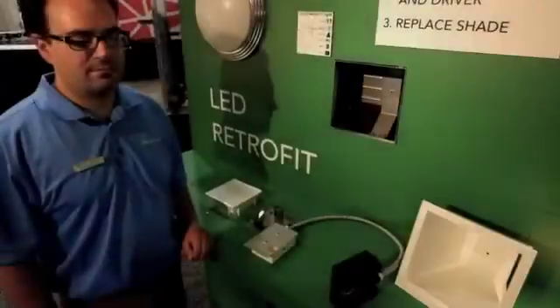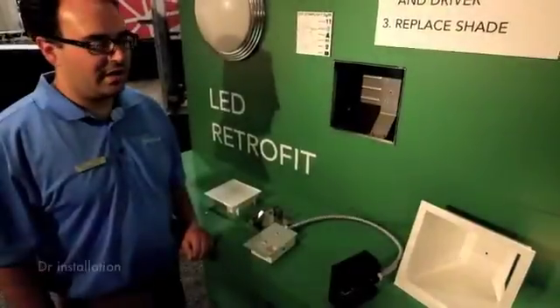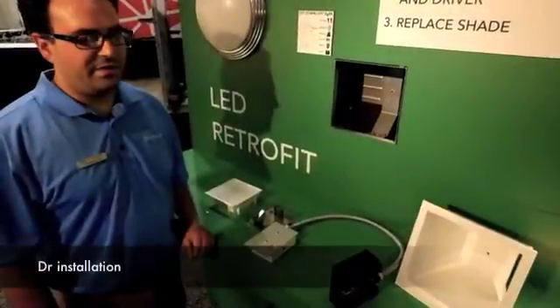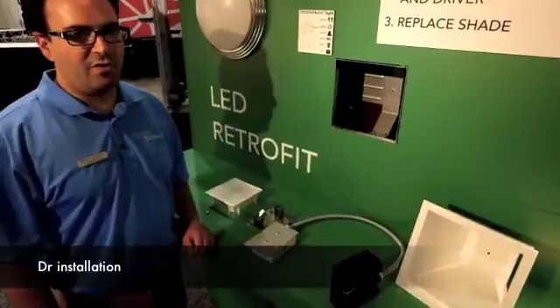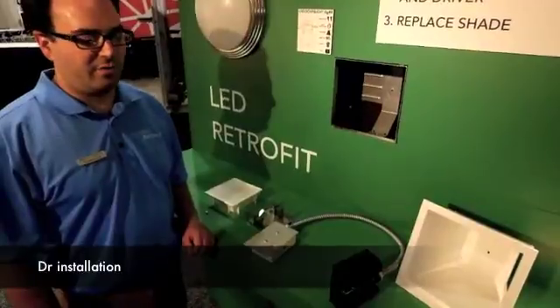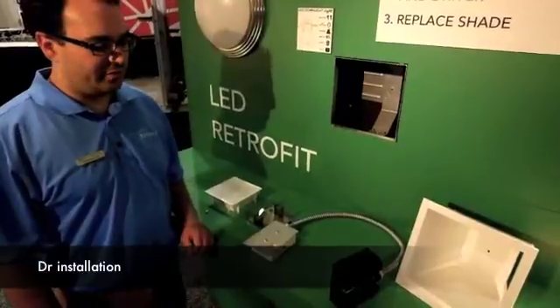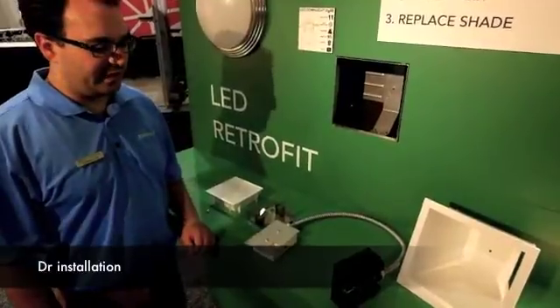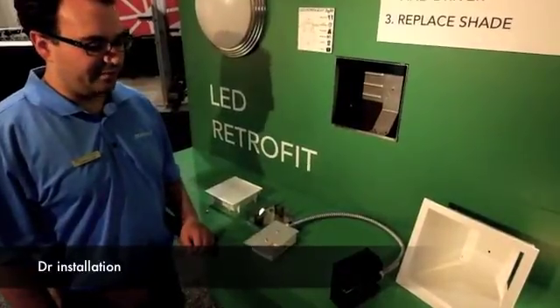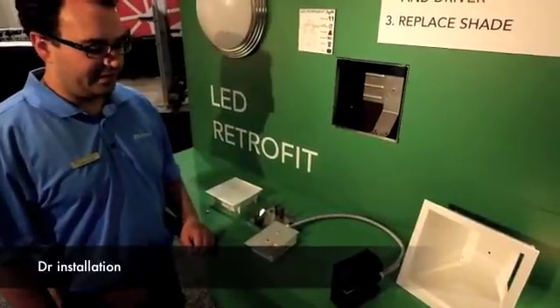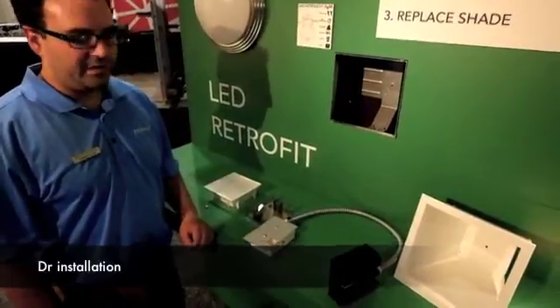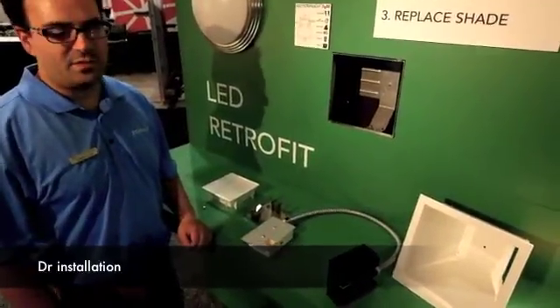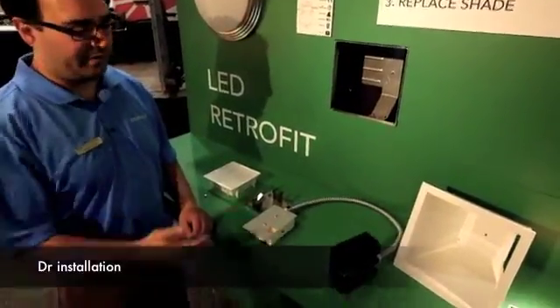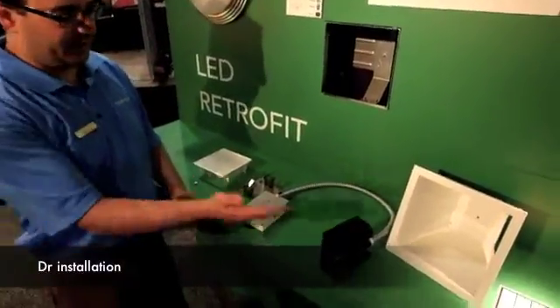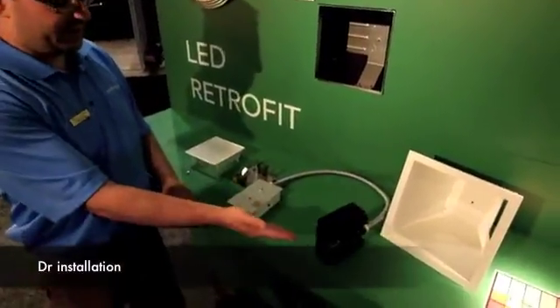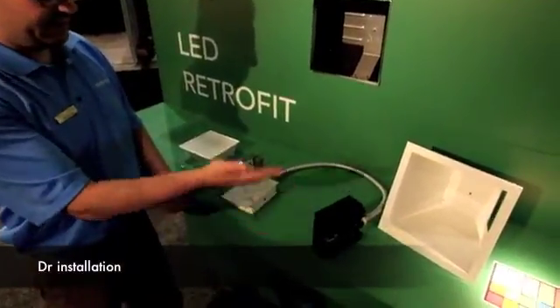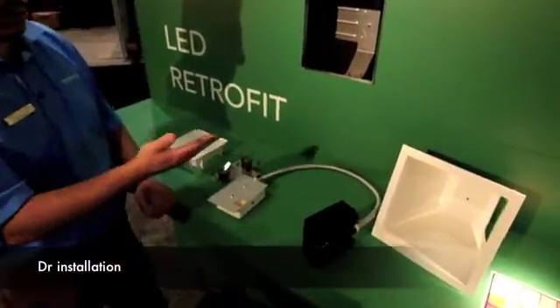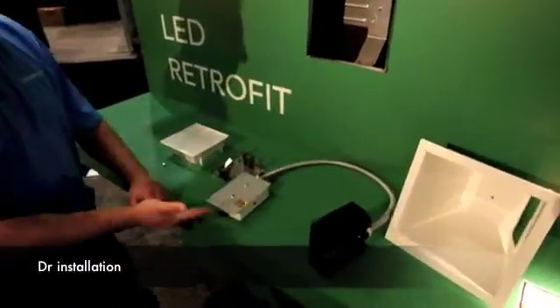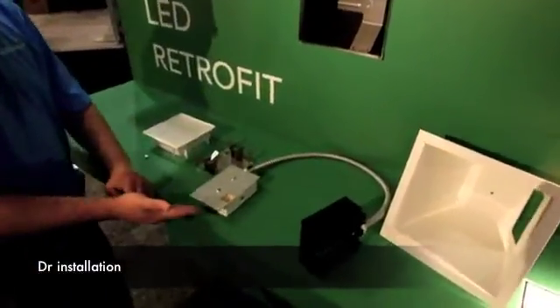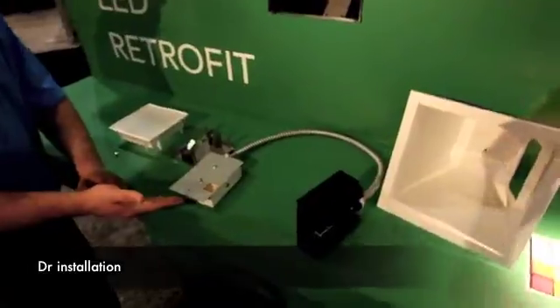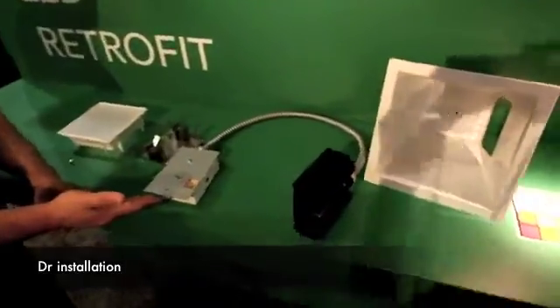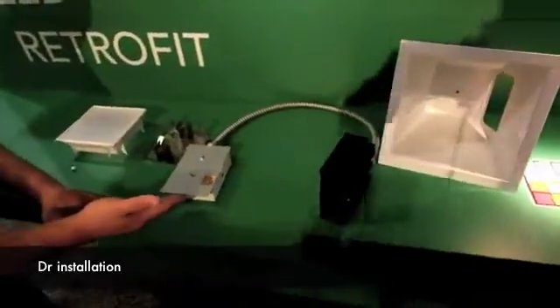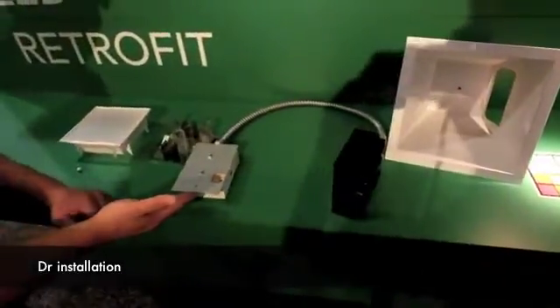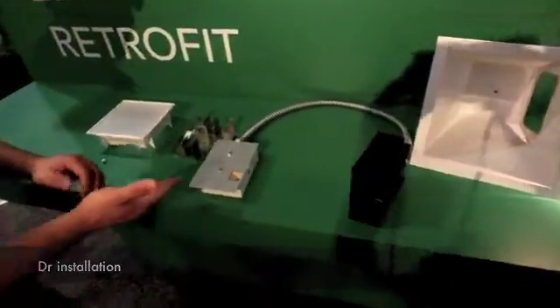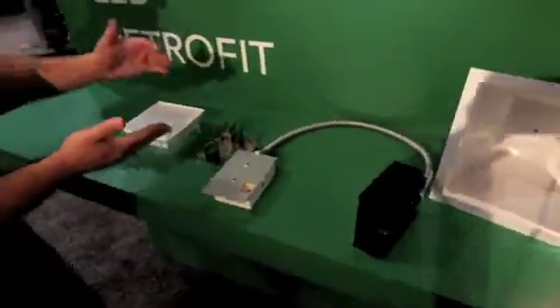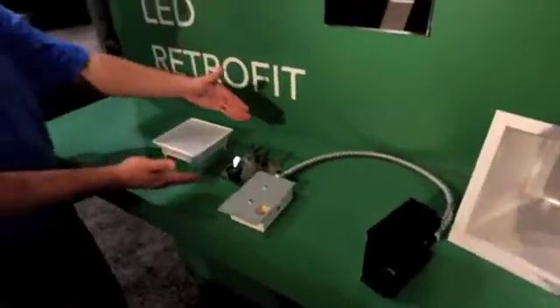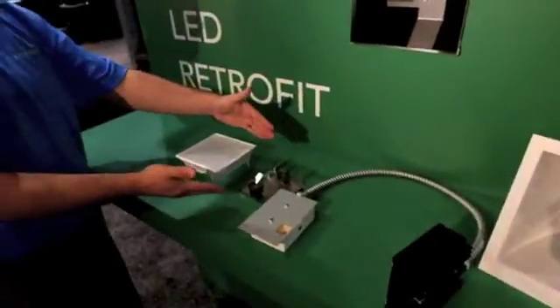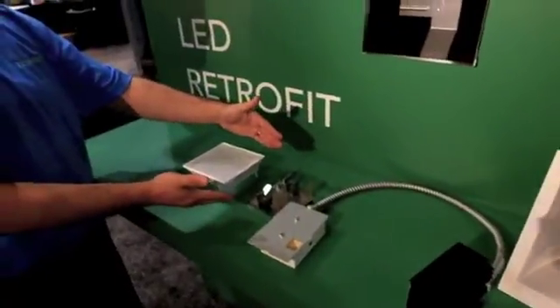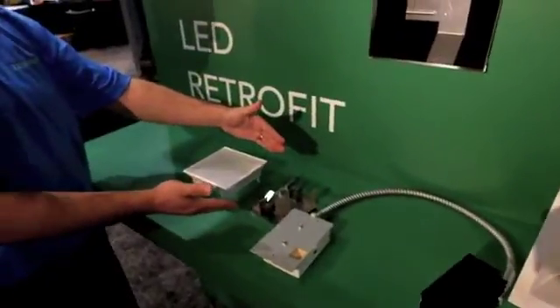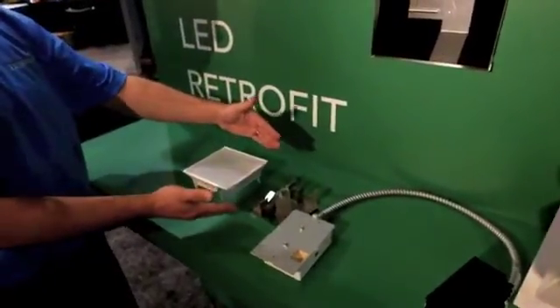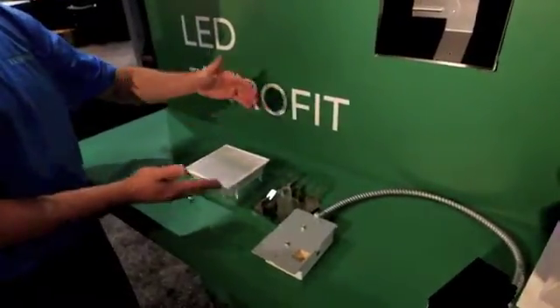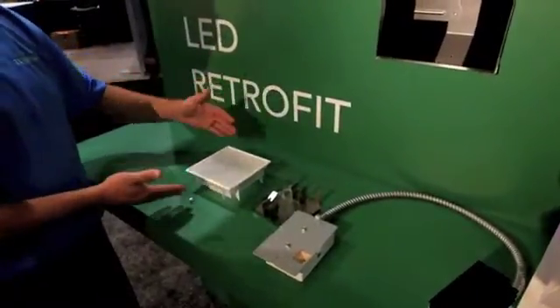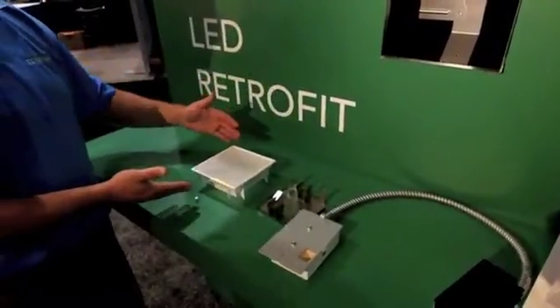The horizontal retrofit kit family comes with the light engine, universal voltage driver, a bracket for installation, and a diffuser.